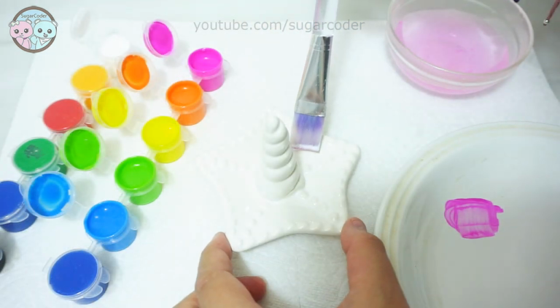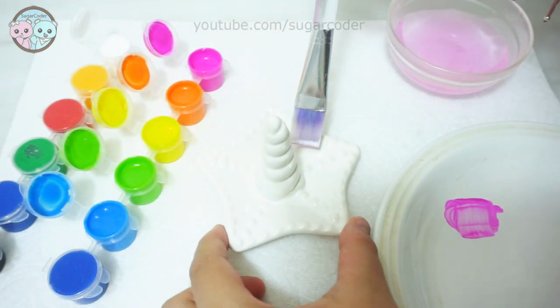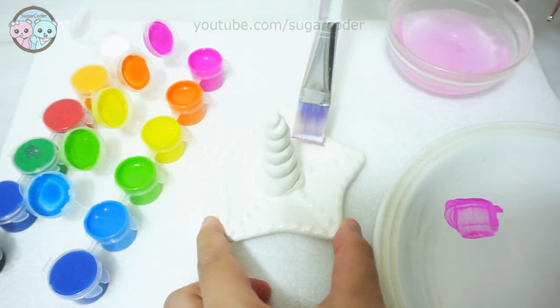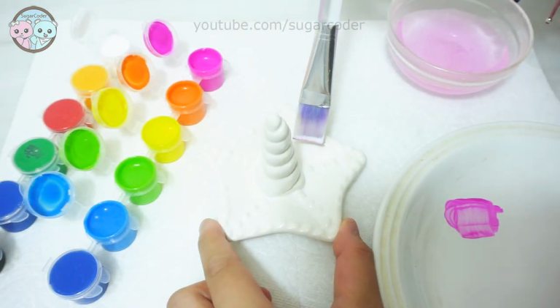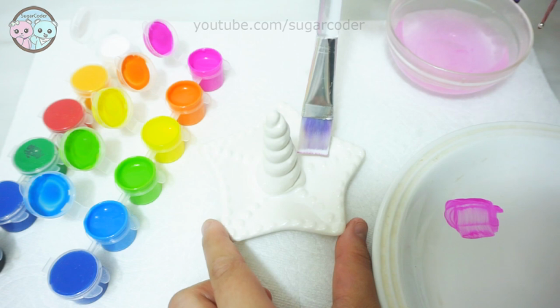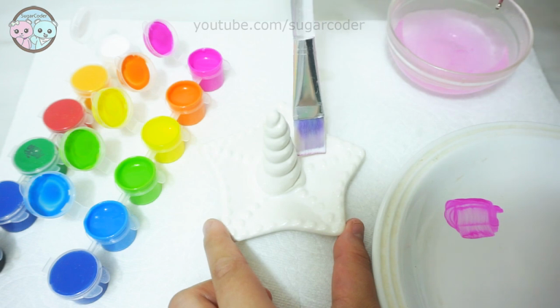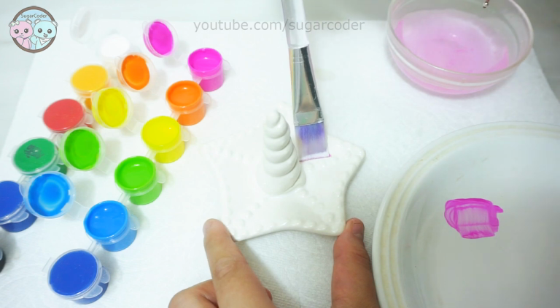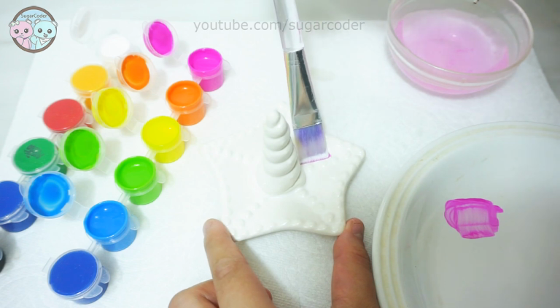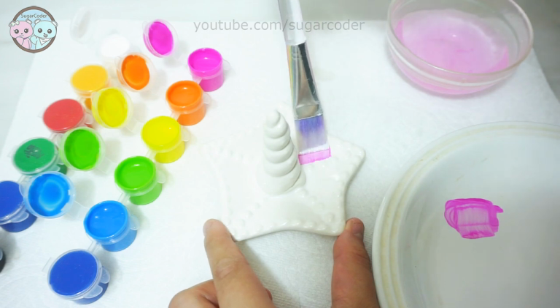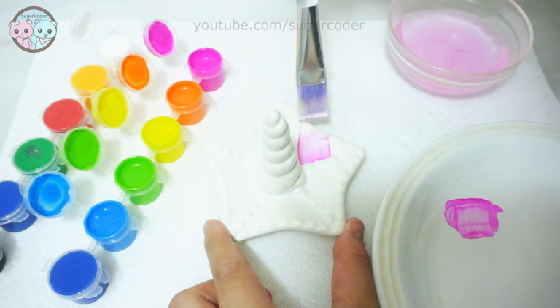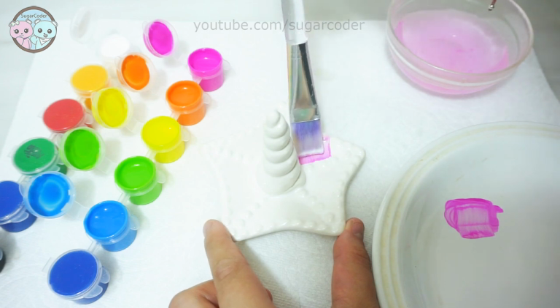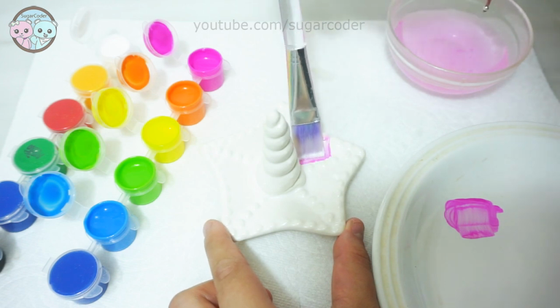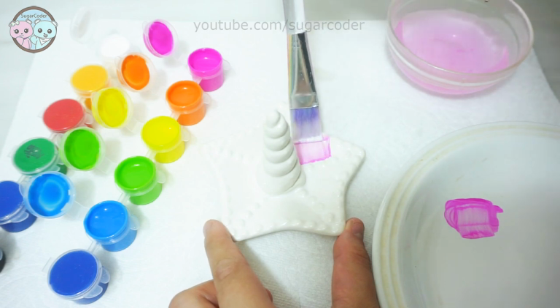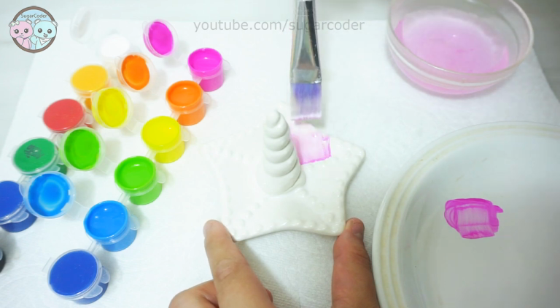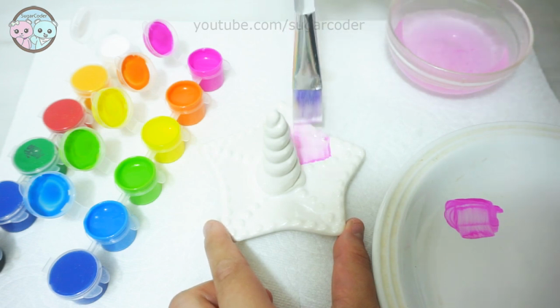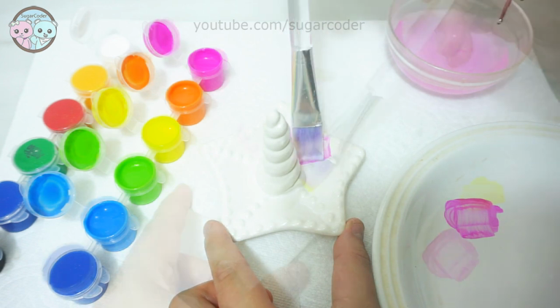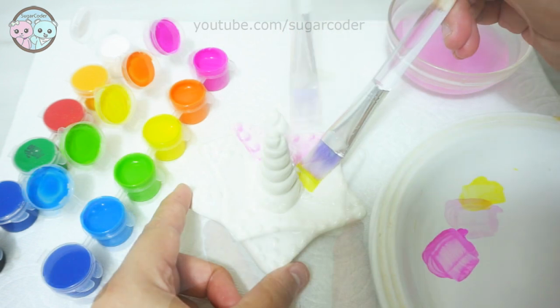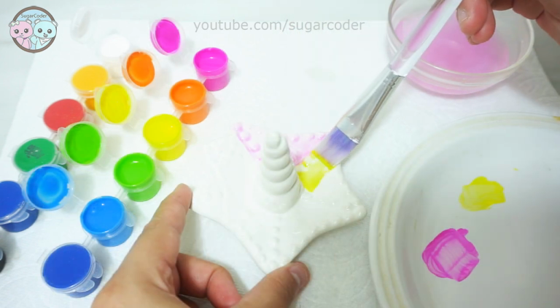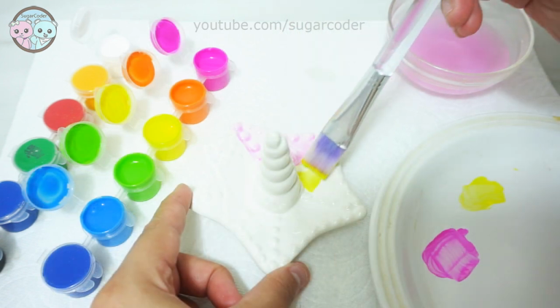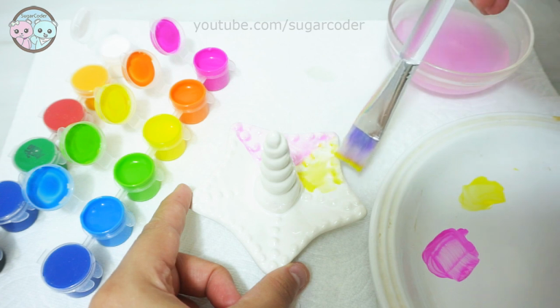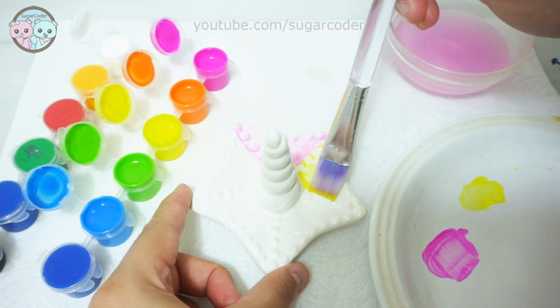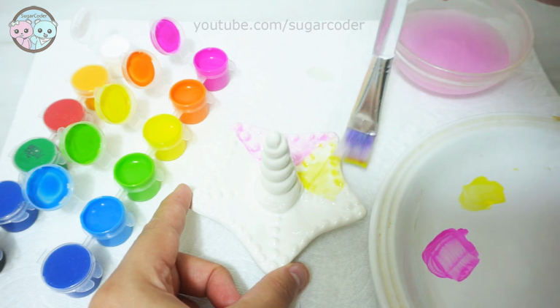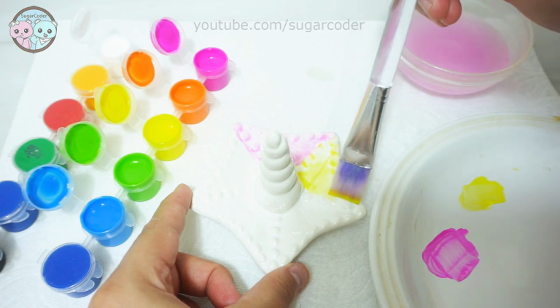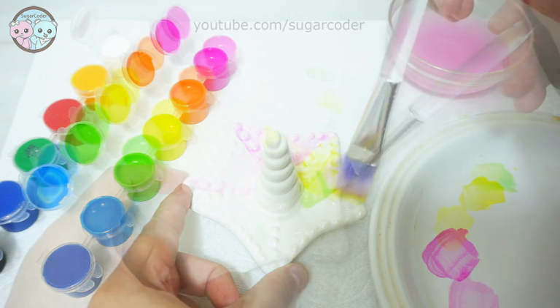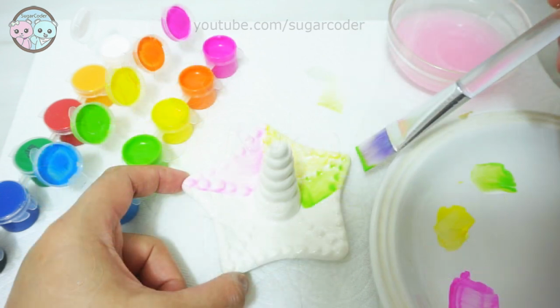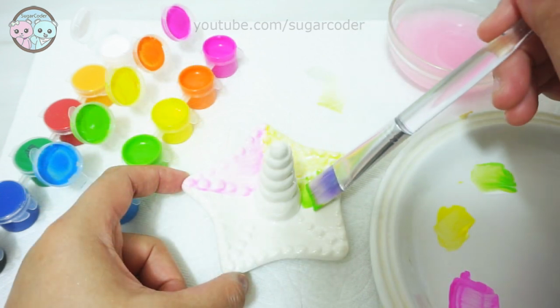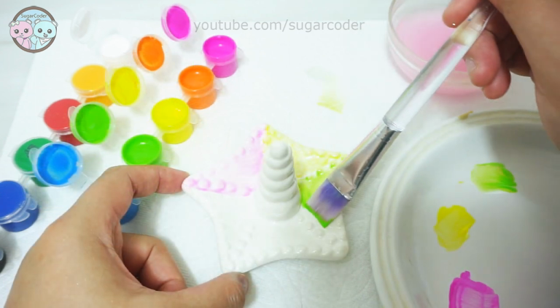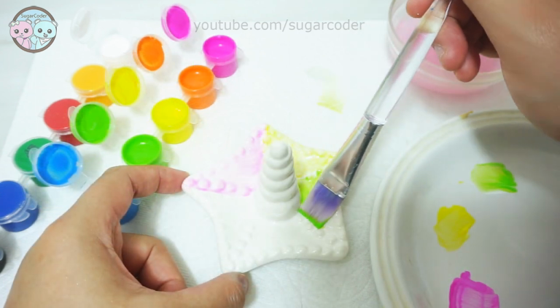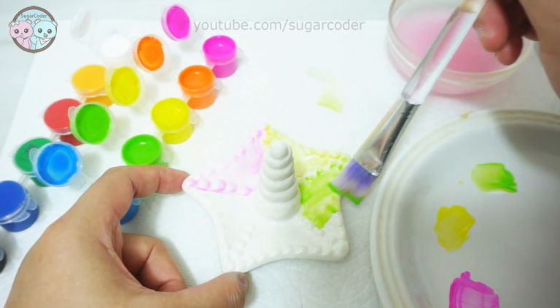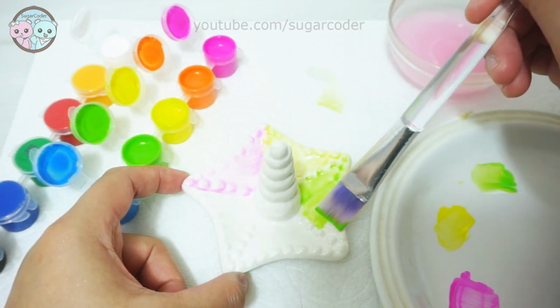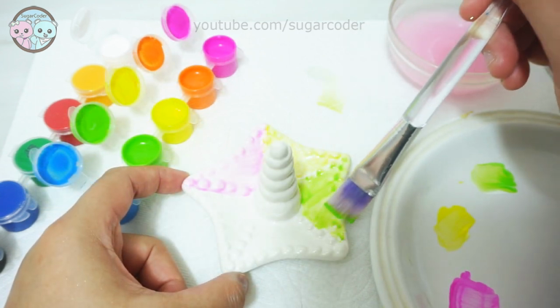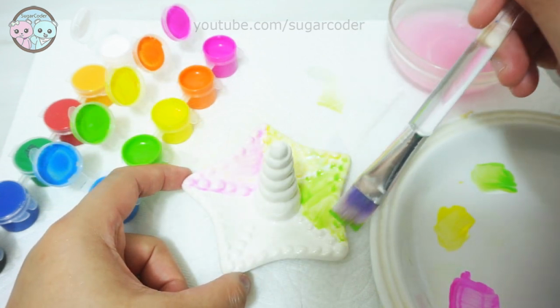For the second project, I saw this ring holder that reminded me of a narwhal. I painted the bottom portion with different colors, and once it dried completely, I covered the ring holder with clear acrylic sealer.